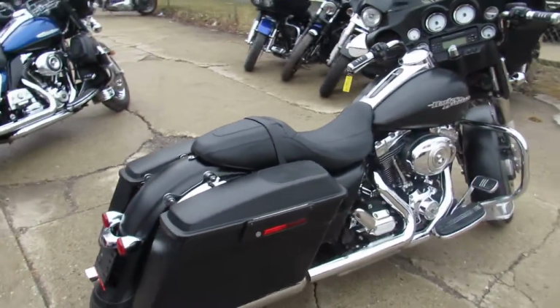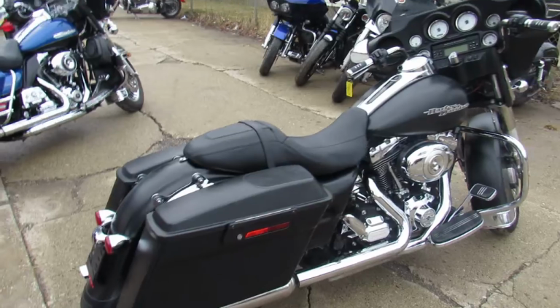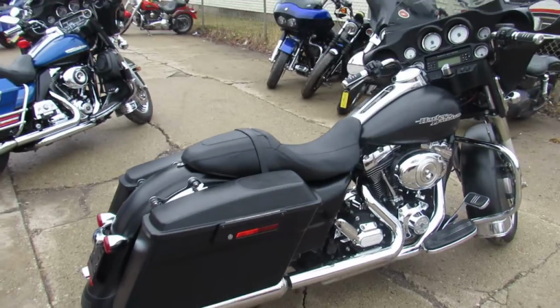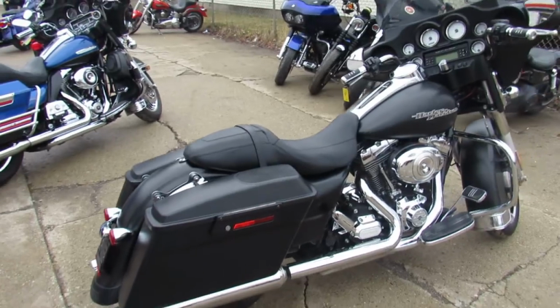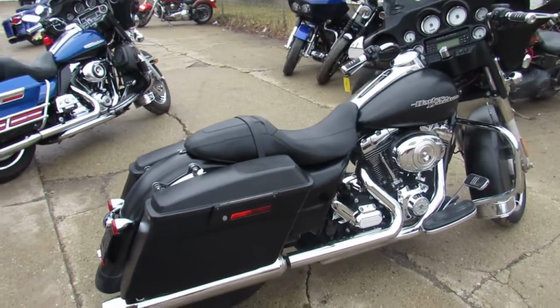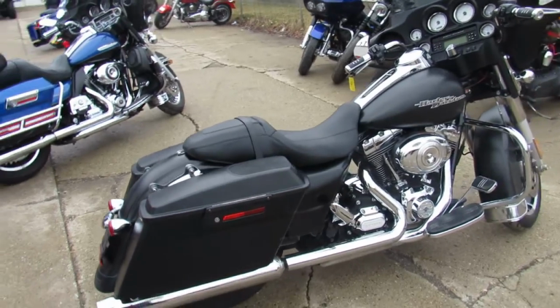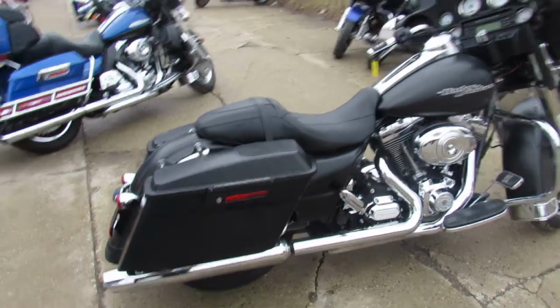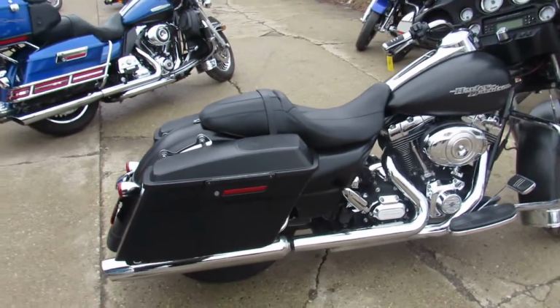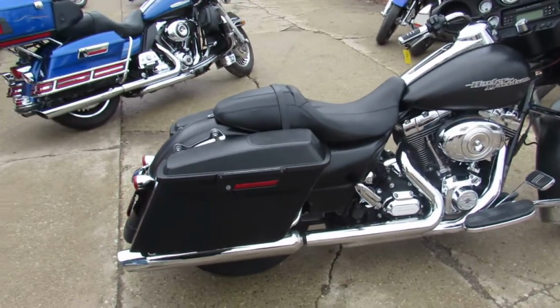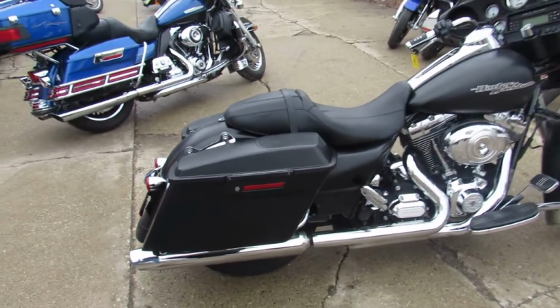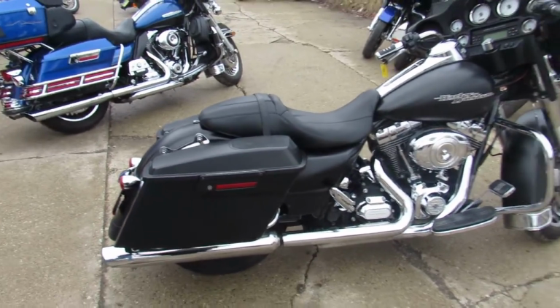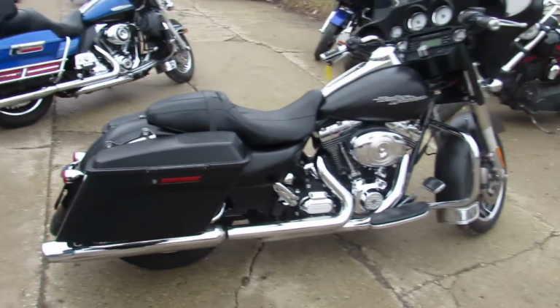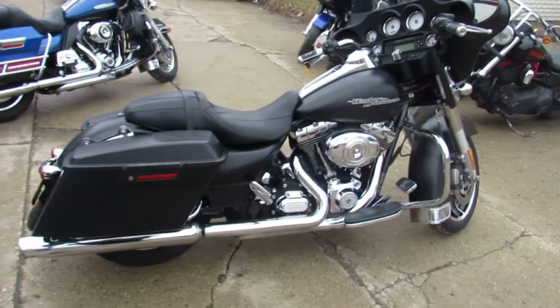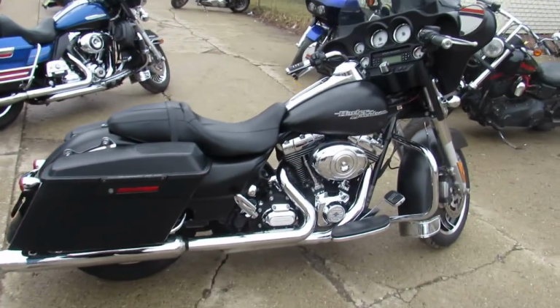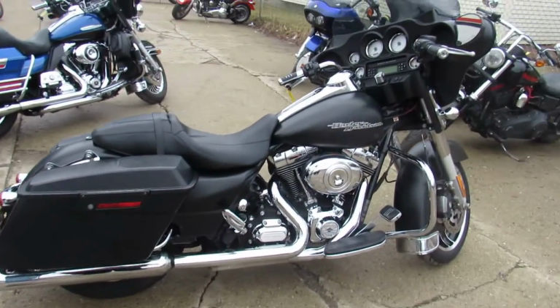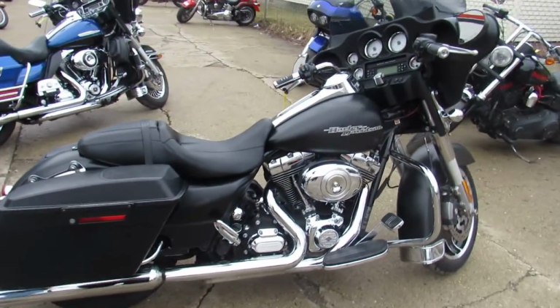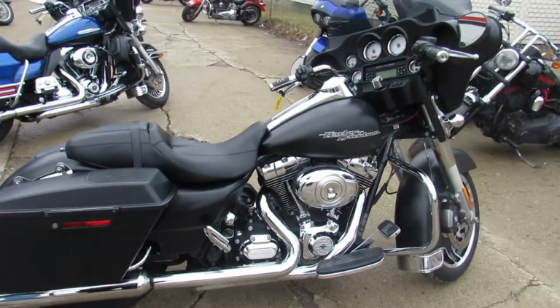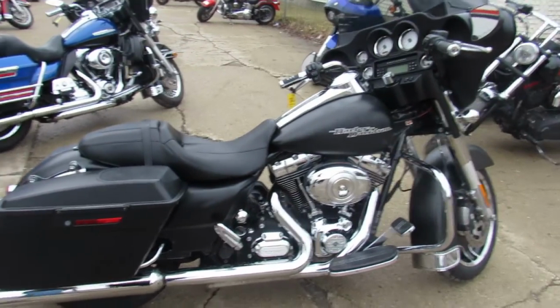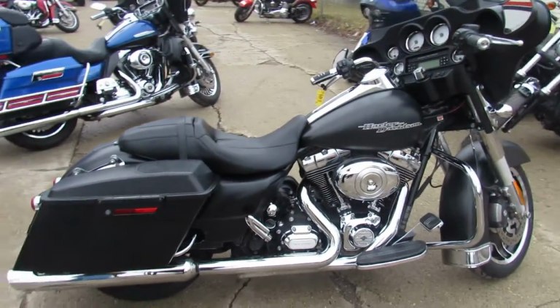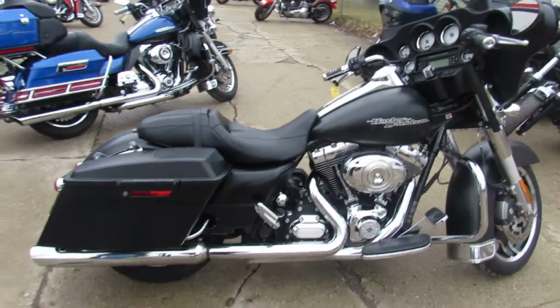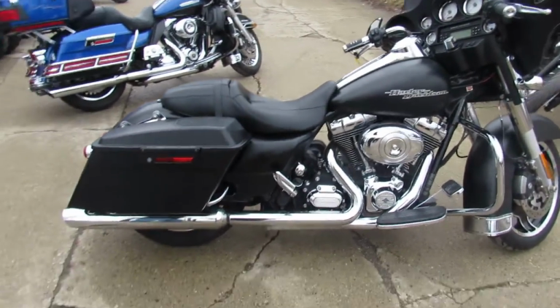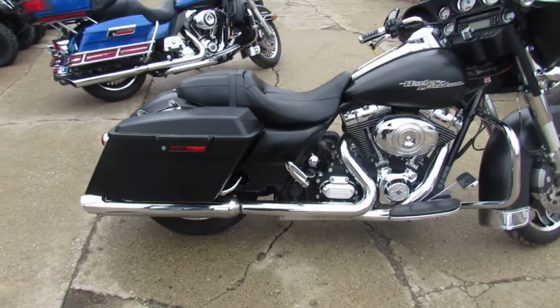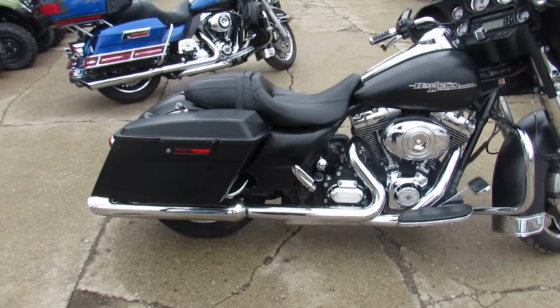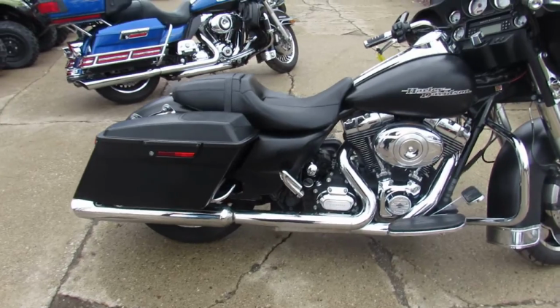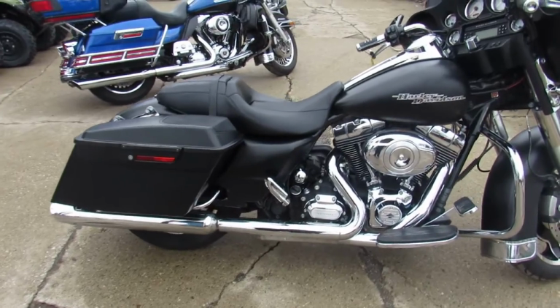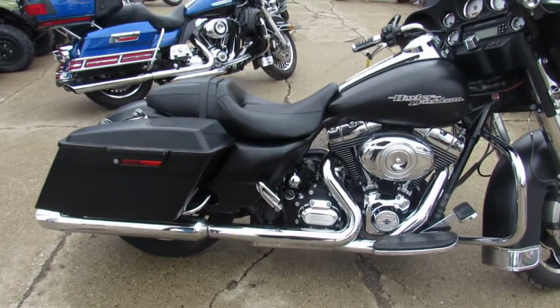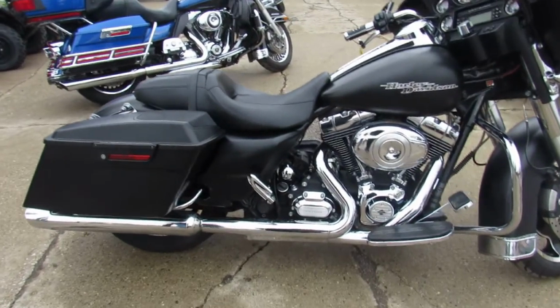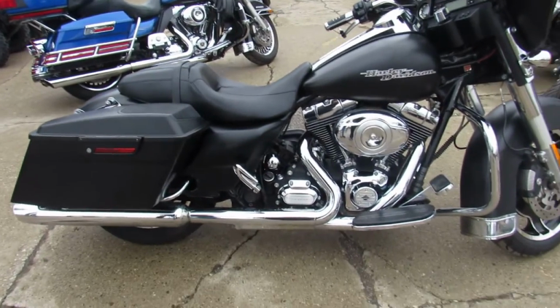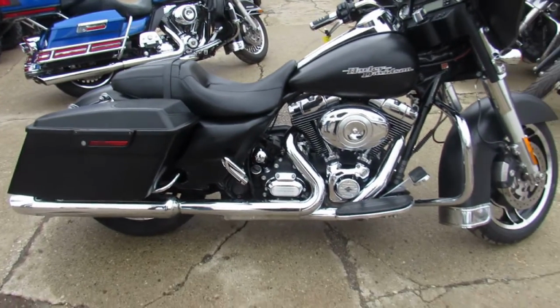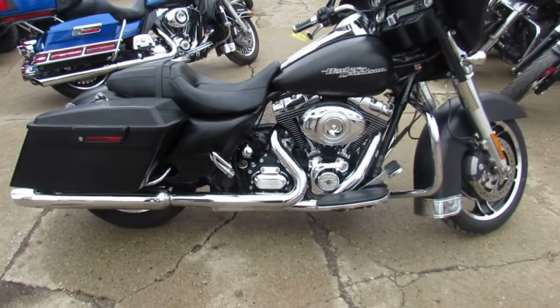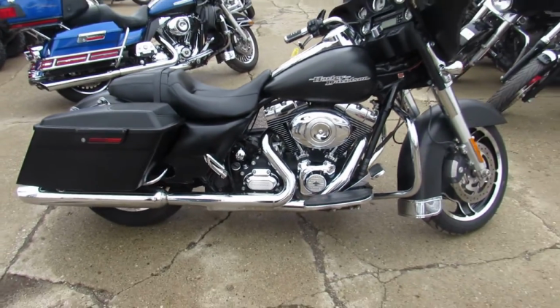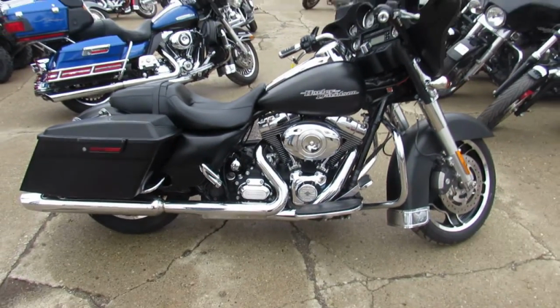We just sent one to Hawaii the other day. Guy wanted a bike, we had it, got her shipped out to Hawaii.